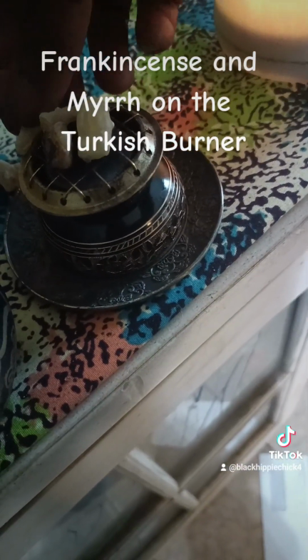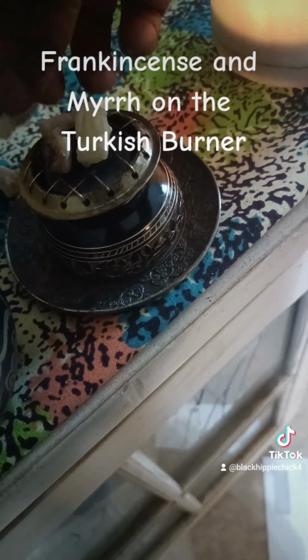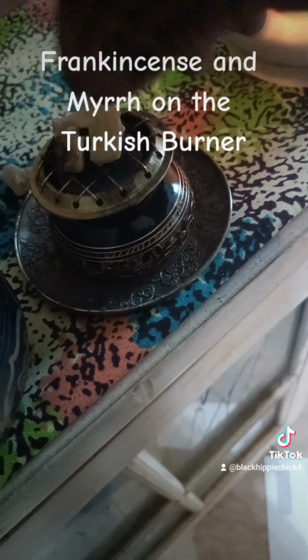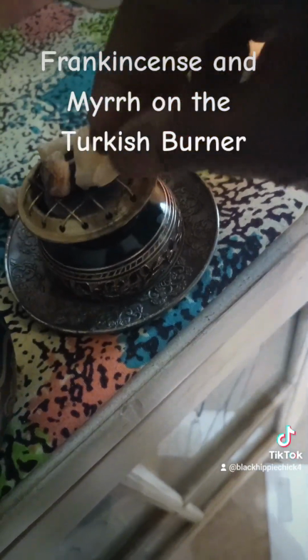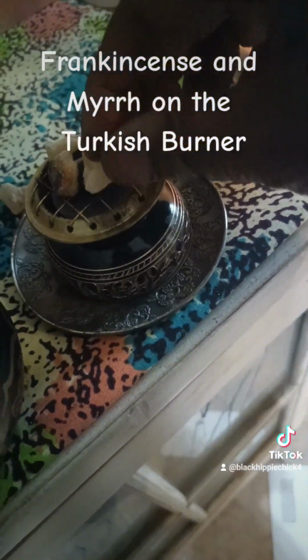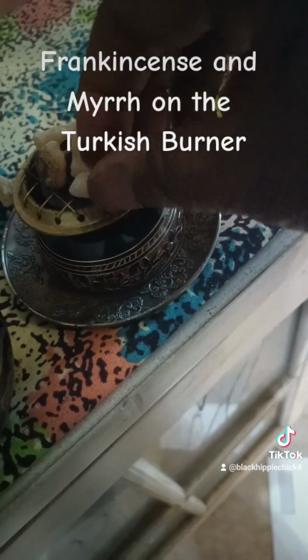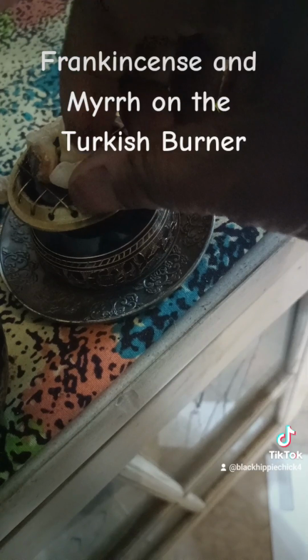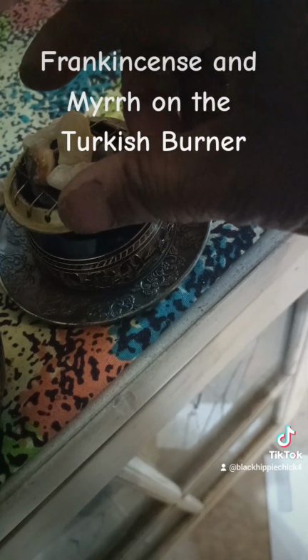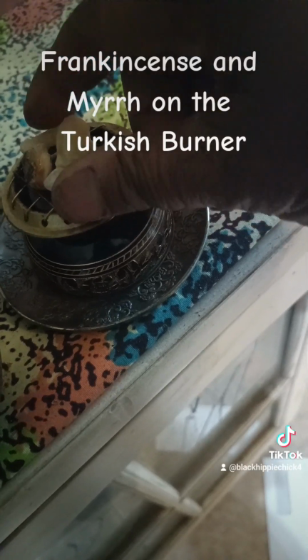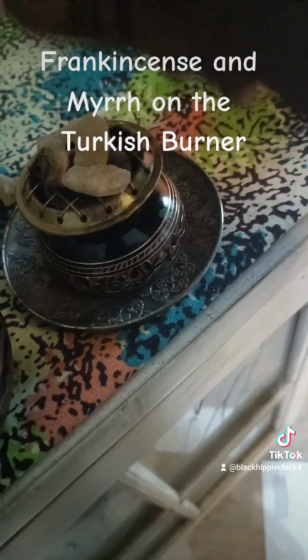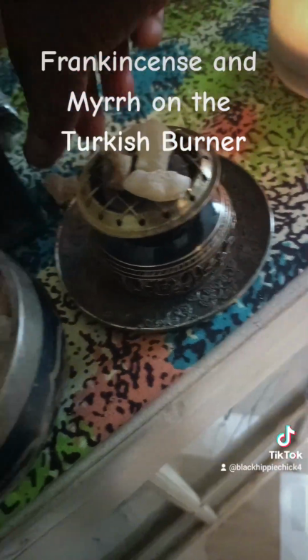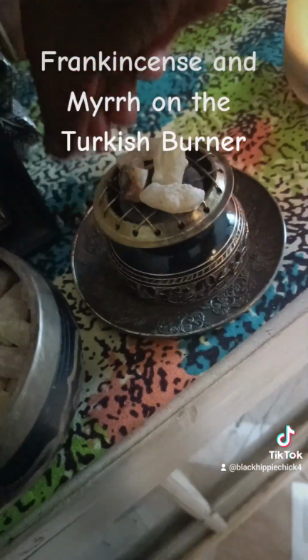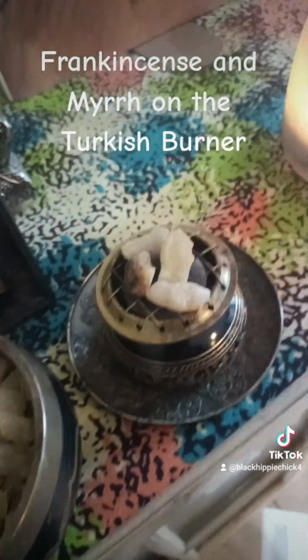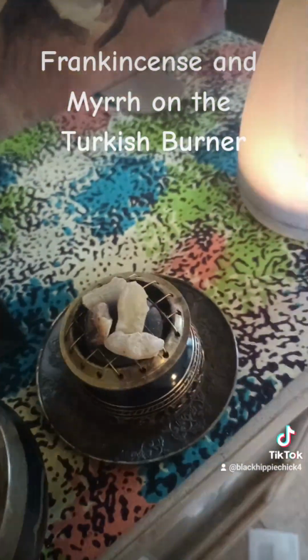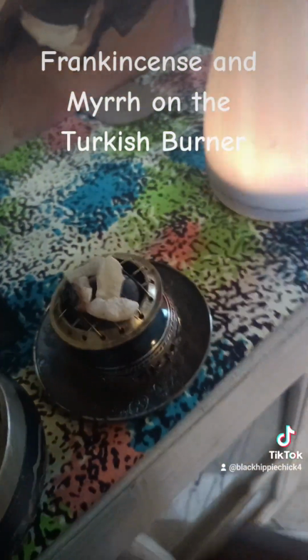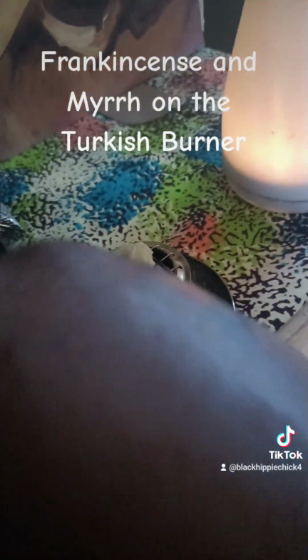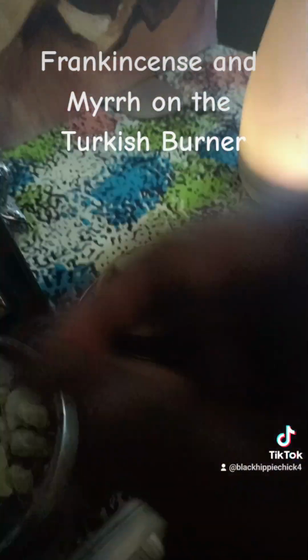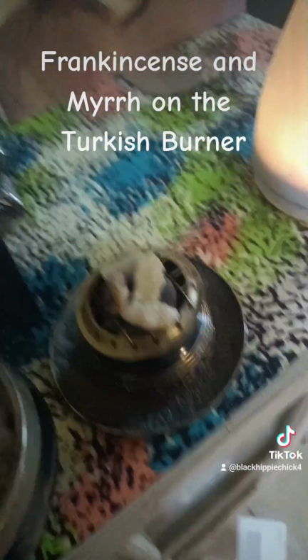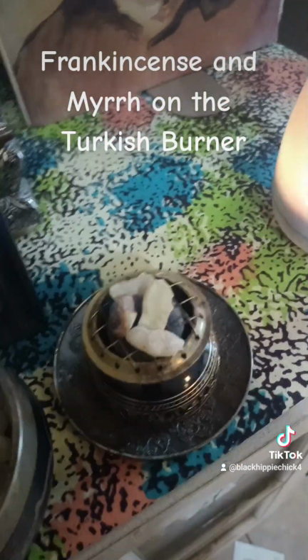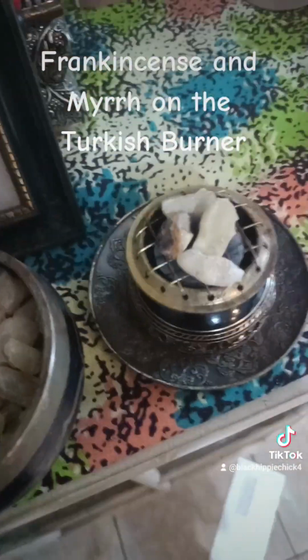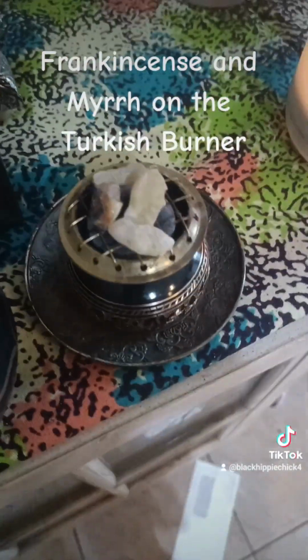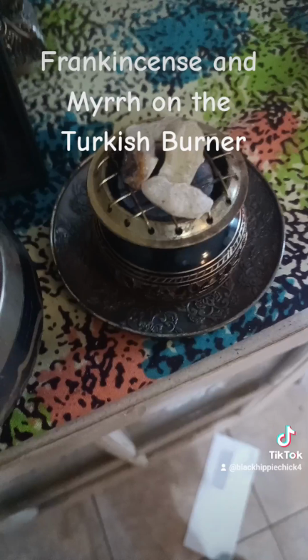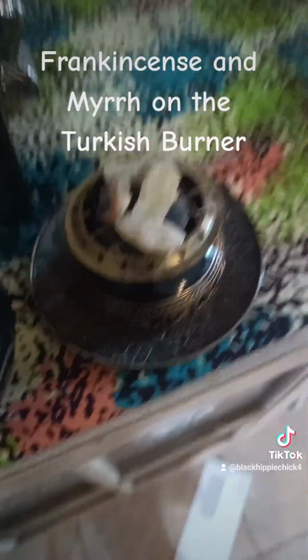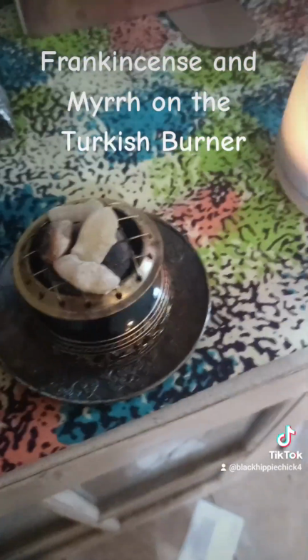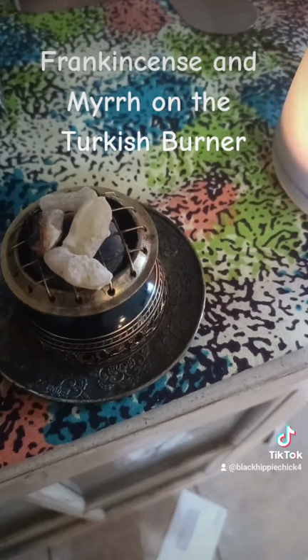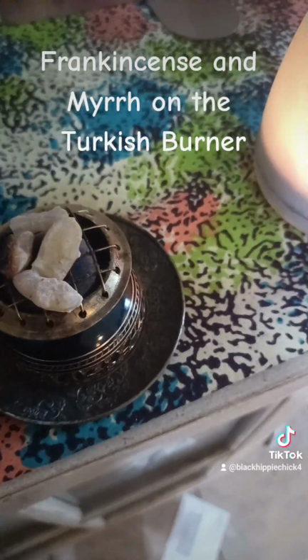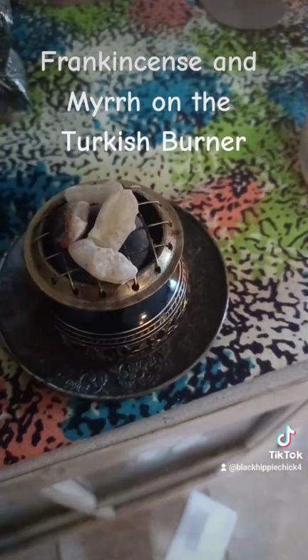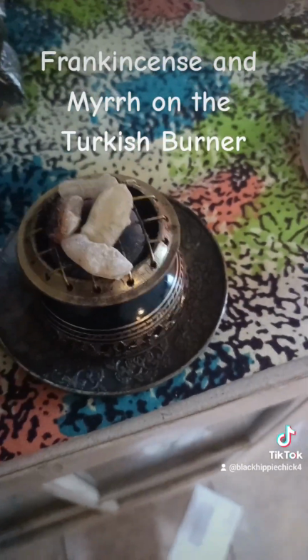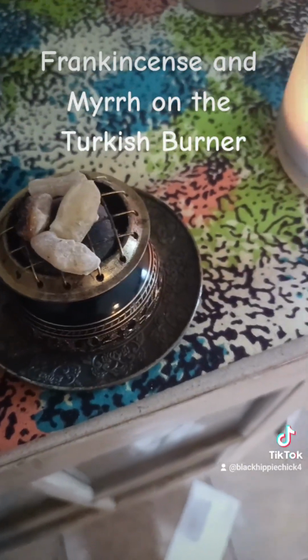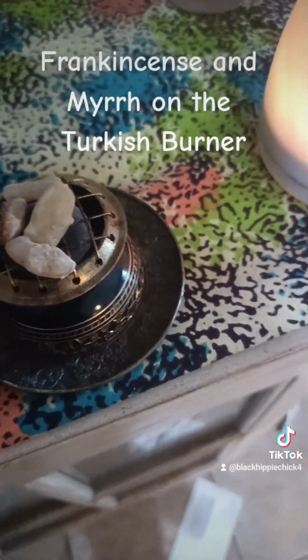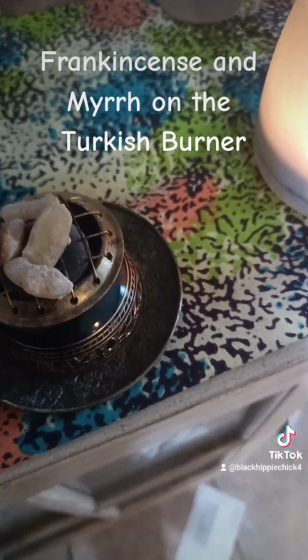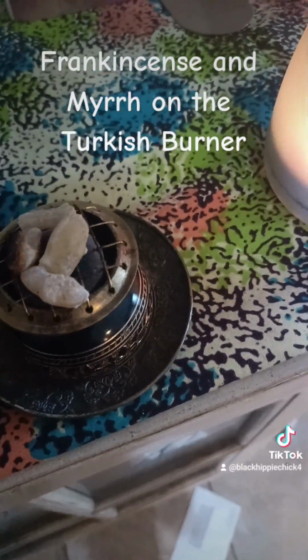Now, this is a Turkish incense burner. I got it off Amazon for about — I don't know — maybe 12 bucks, maybe less than that, or more like 25. Whatever.